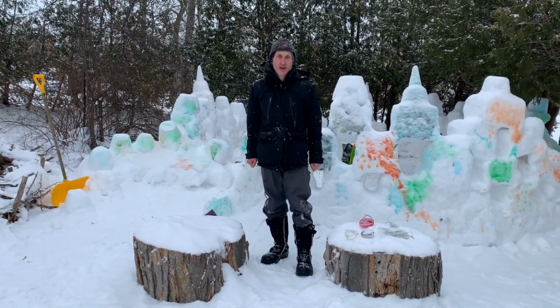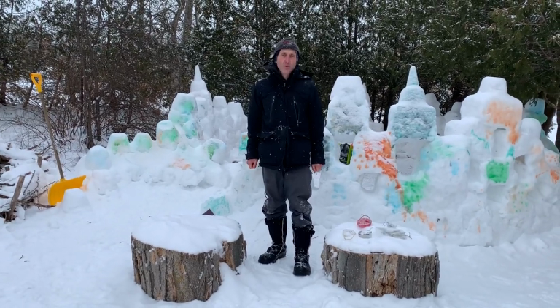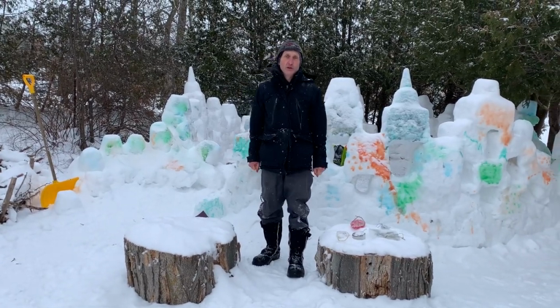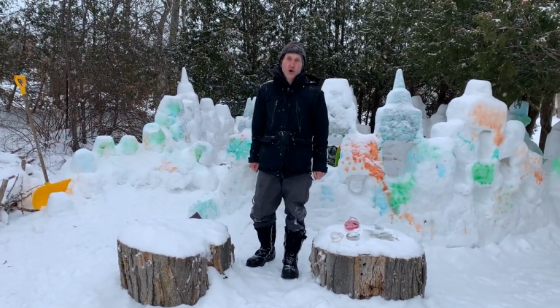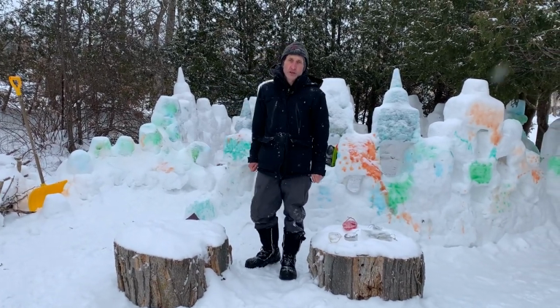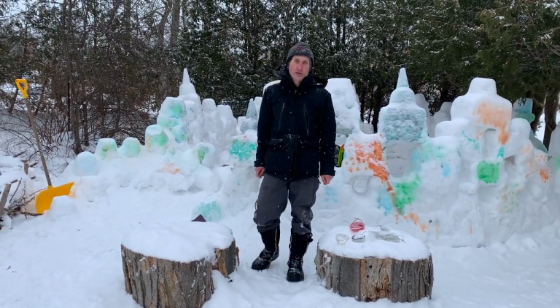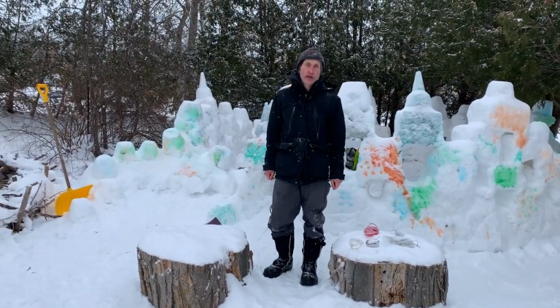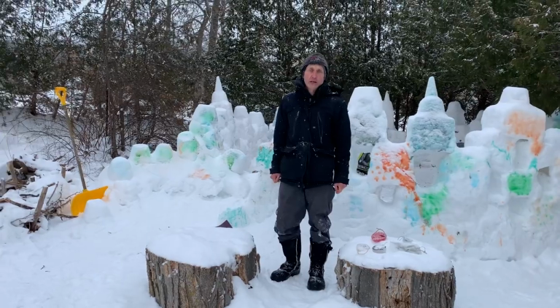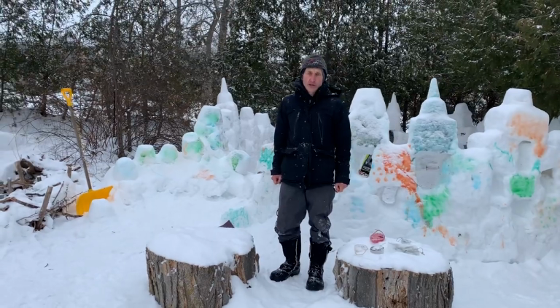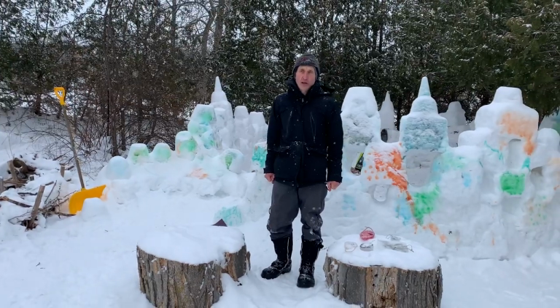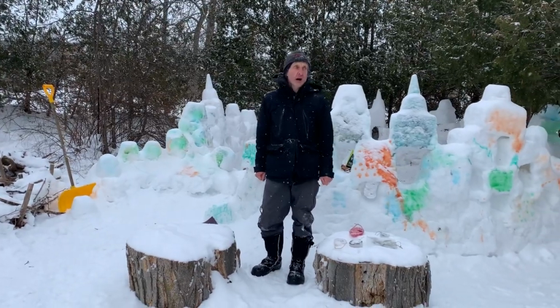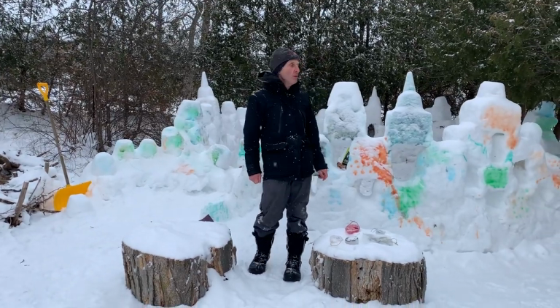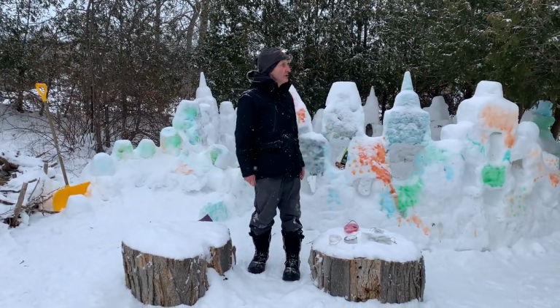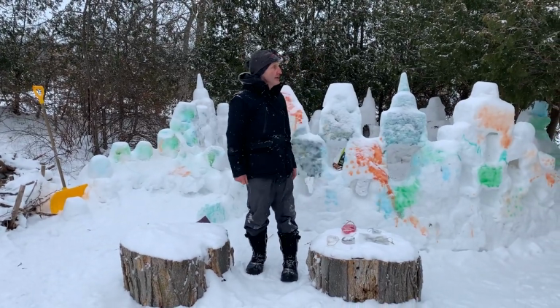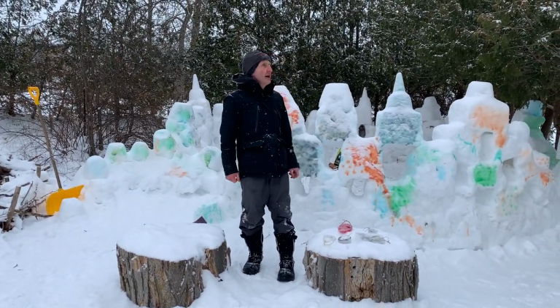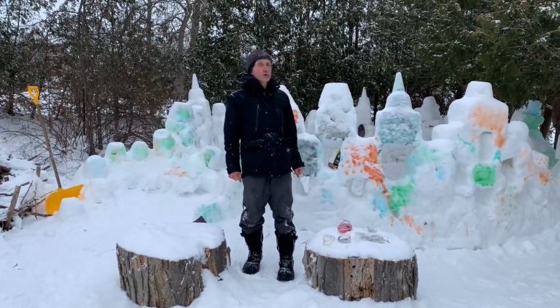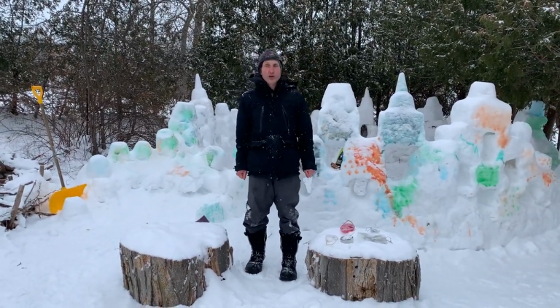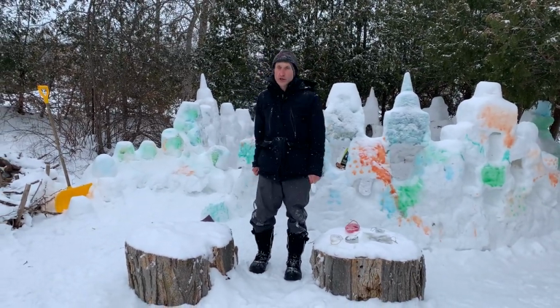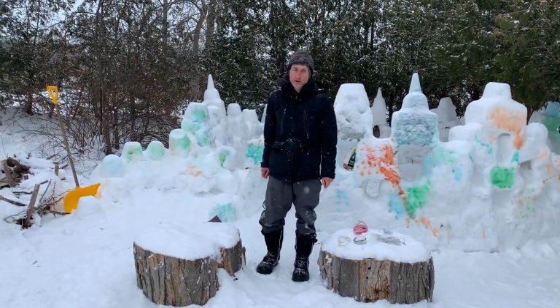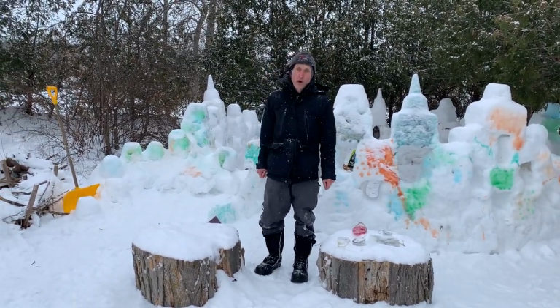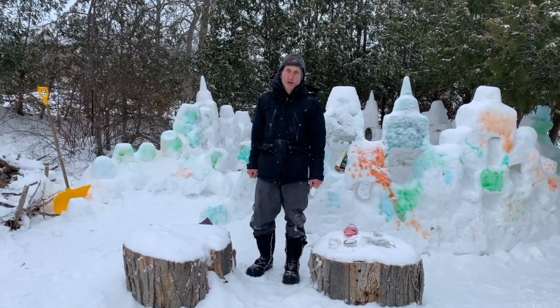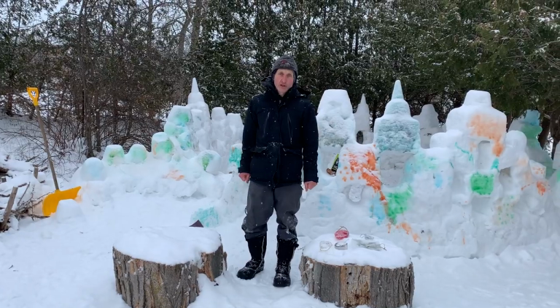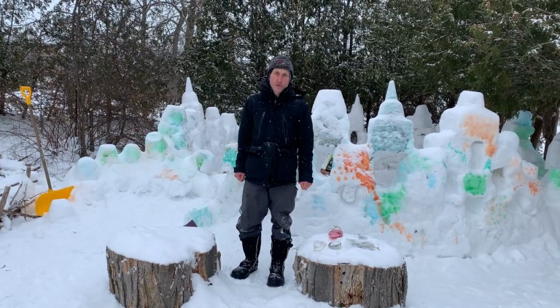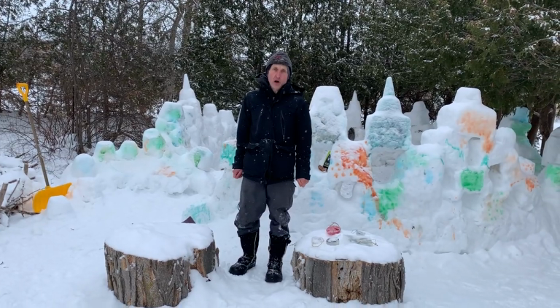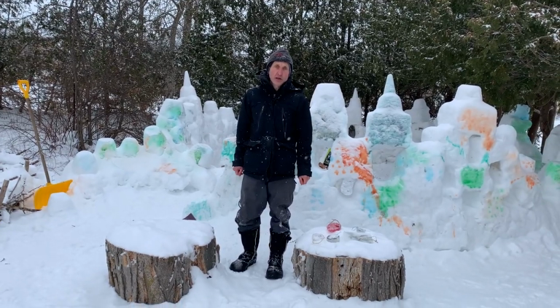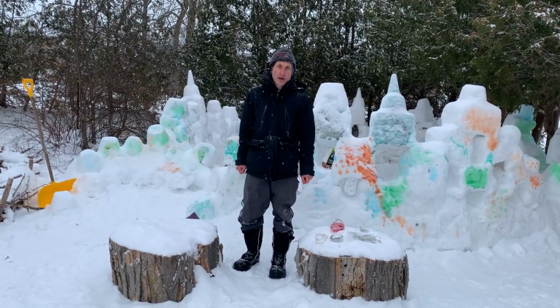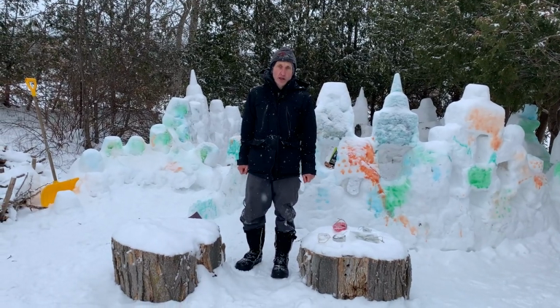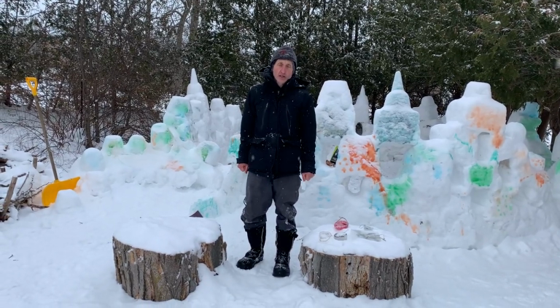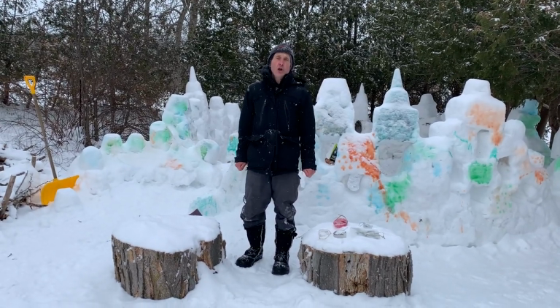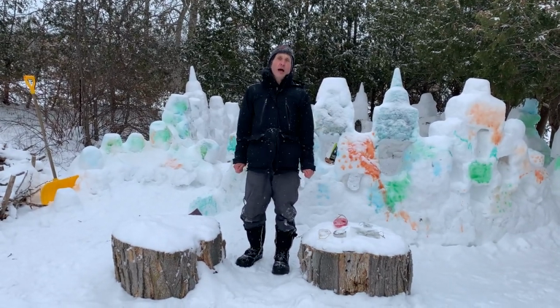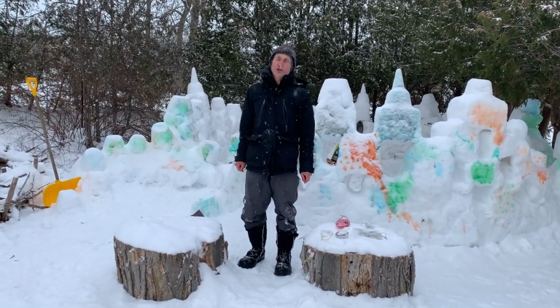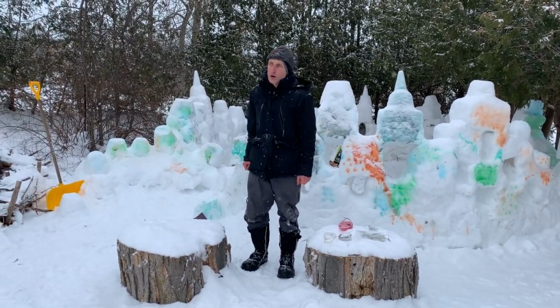A winter's snow is a child's delight as it brightens up a winter's night and coats the earth in a cheery white with the snowflakes falling upon us. Snowman, snowhouse,